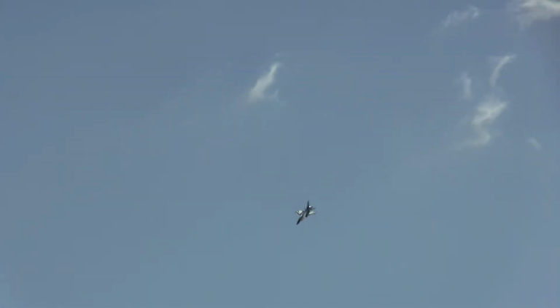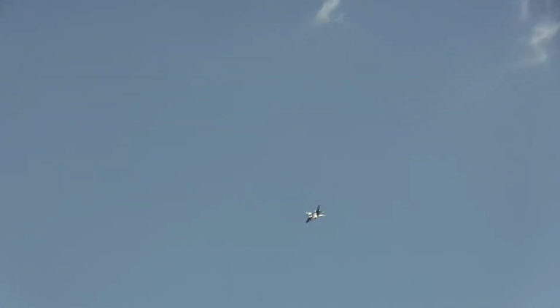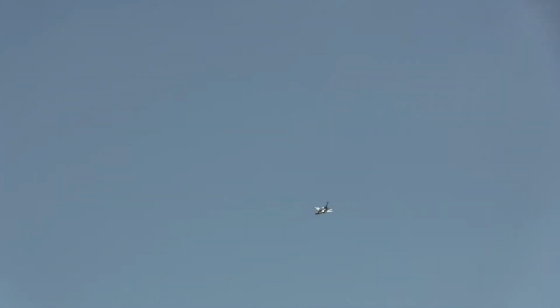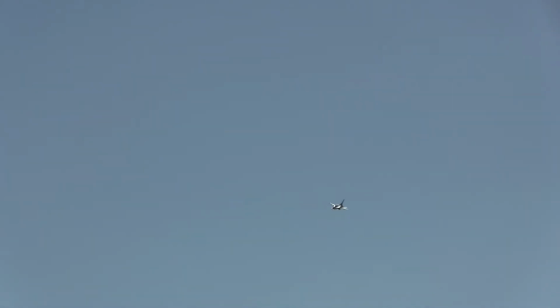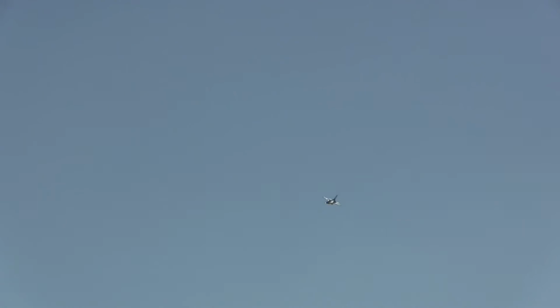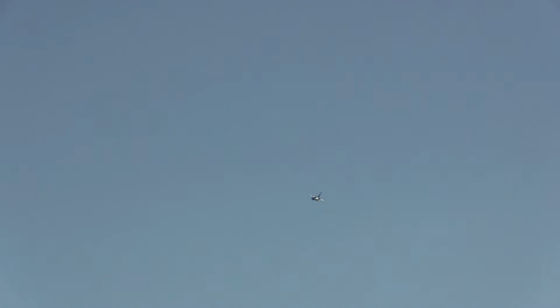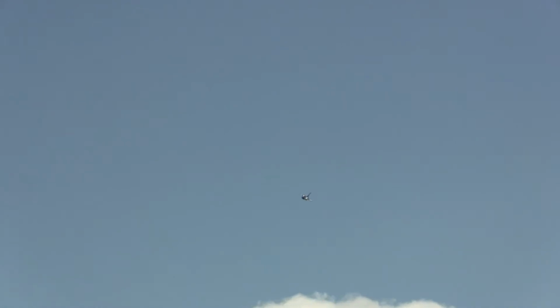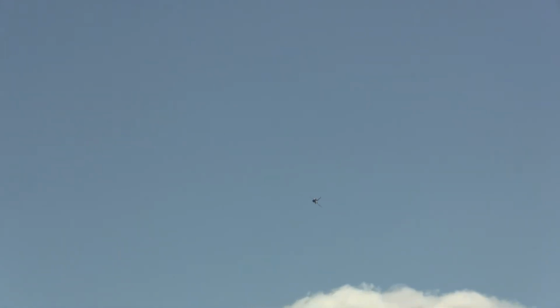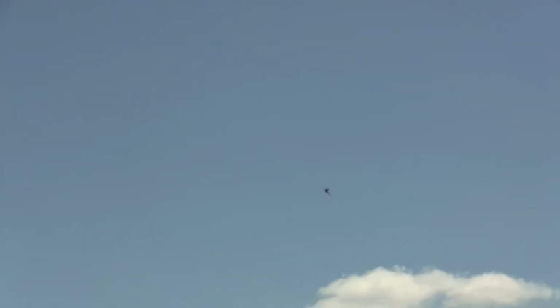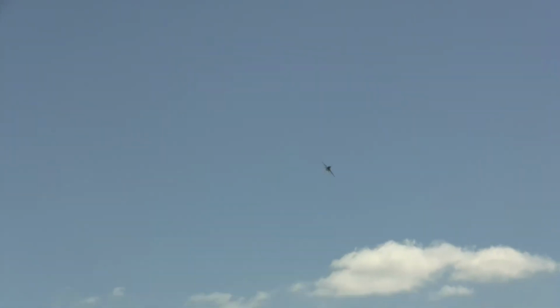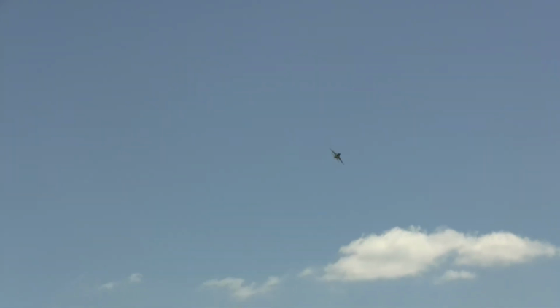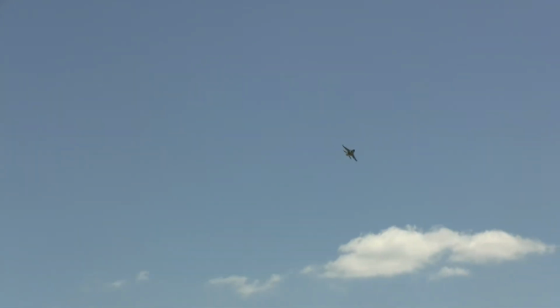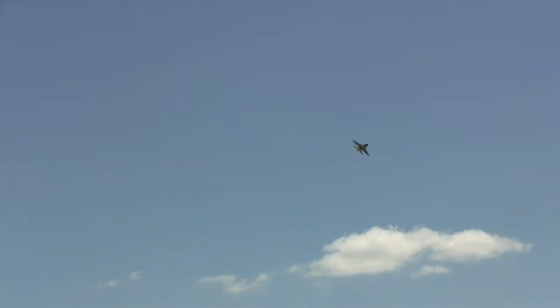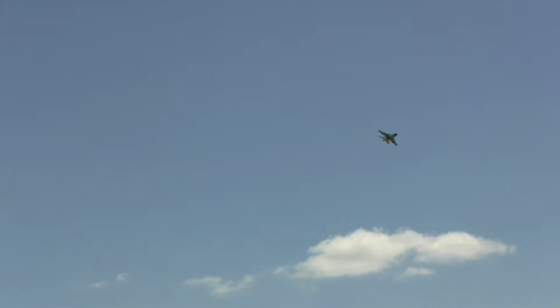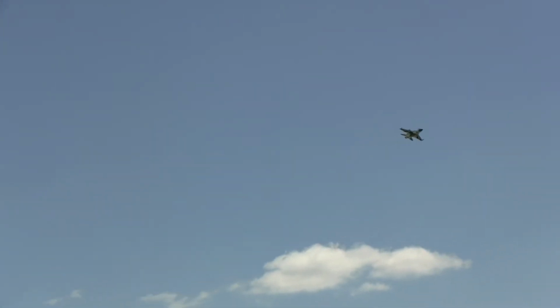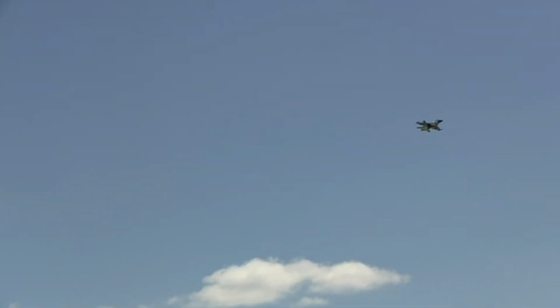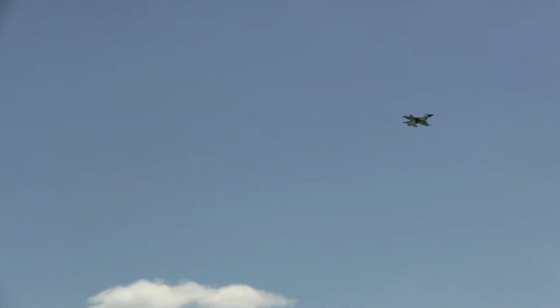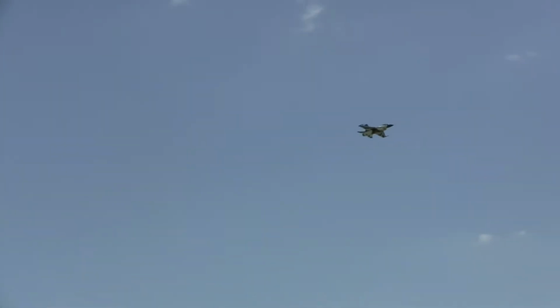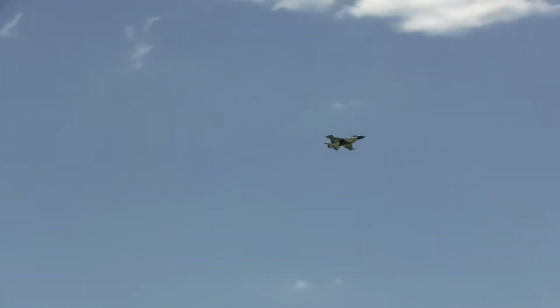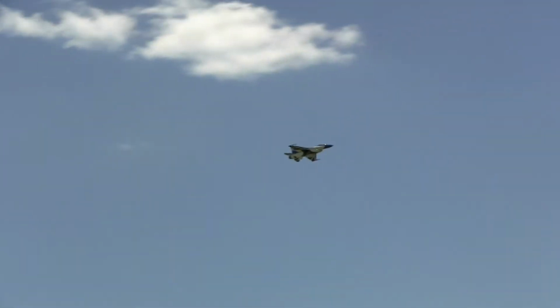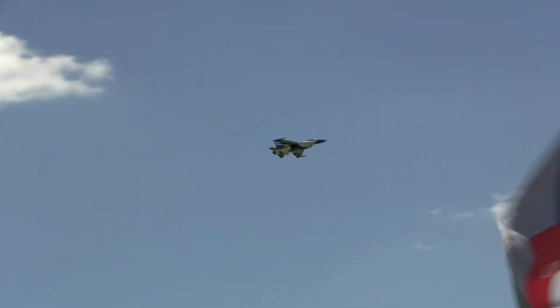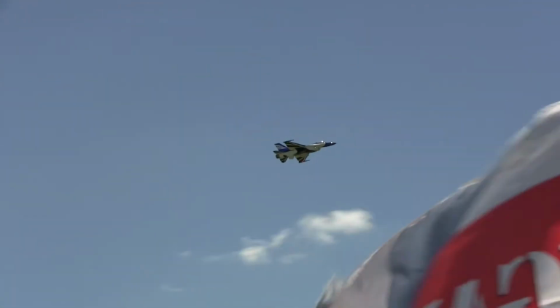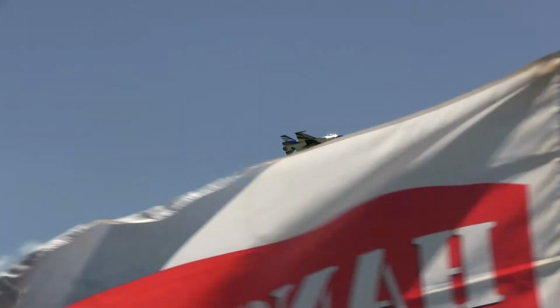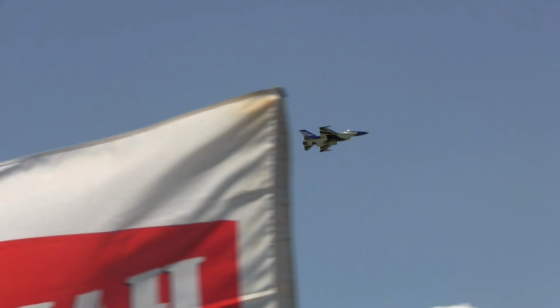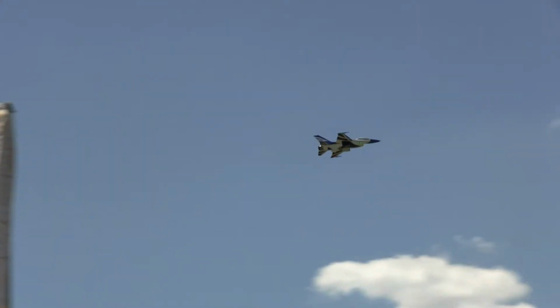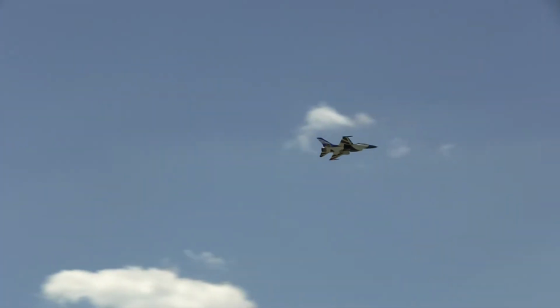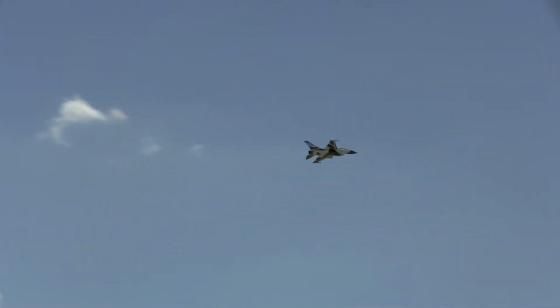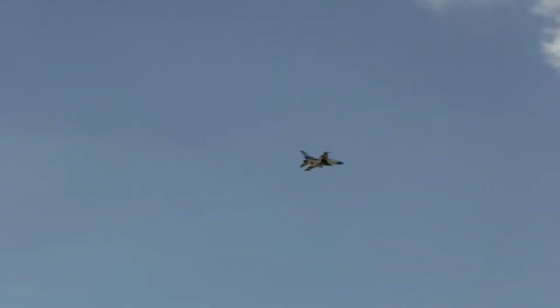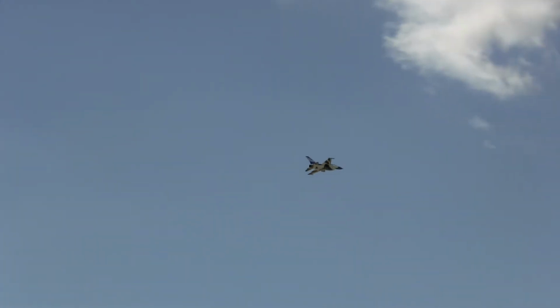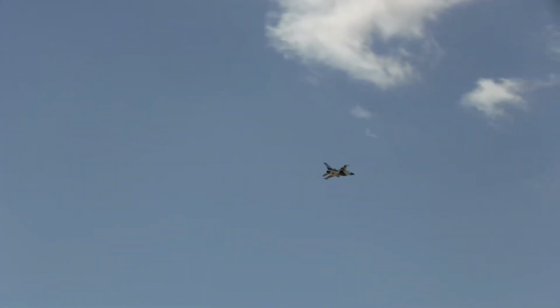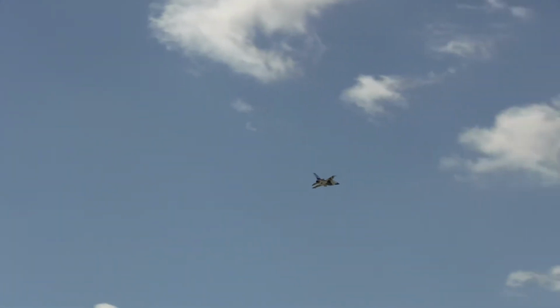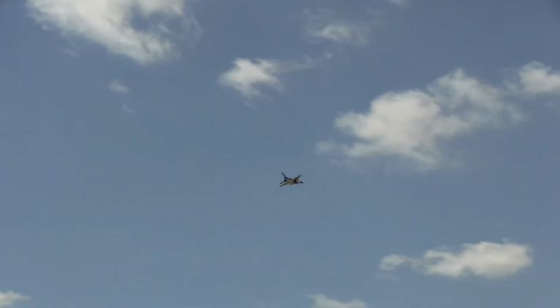Nice tumble. This is the Flexinnovation PPF-16 — nice tumble by David Riddy.